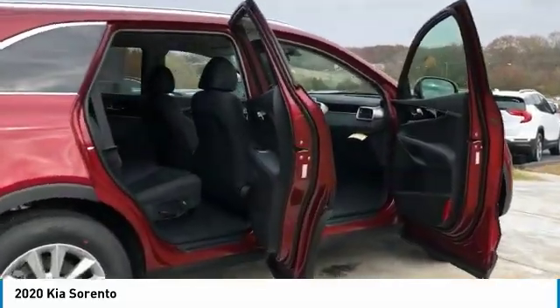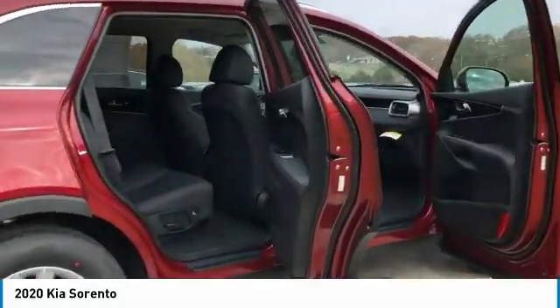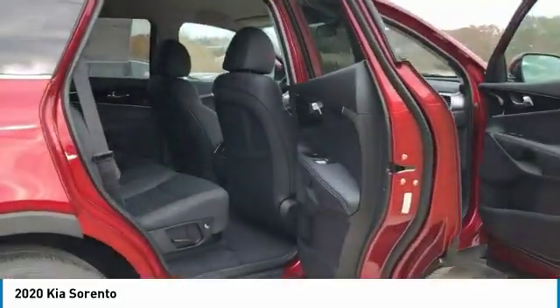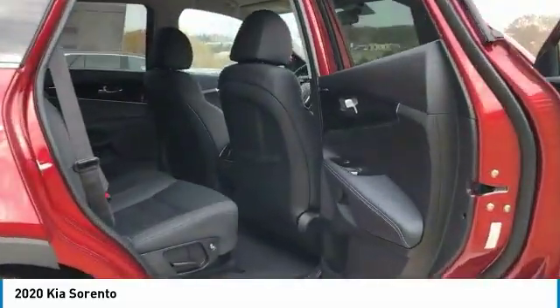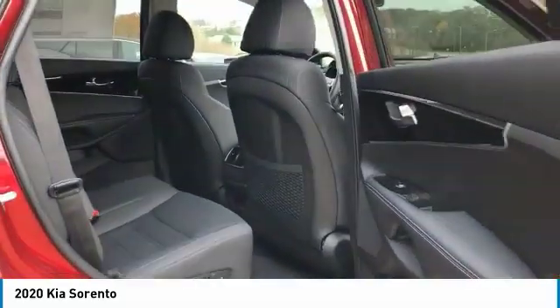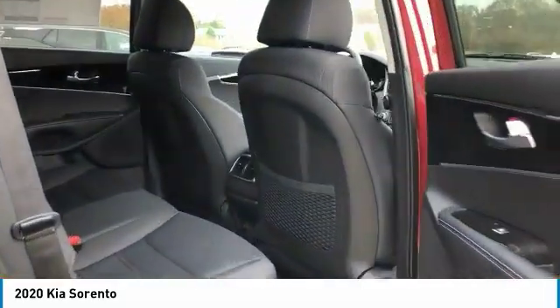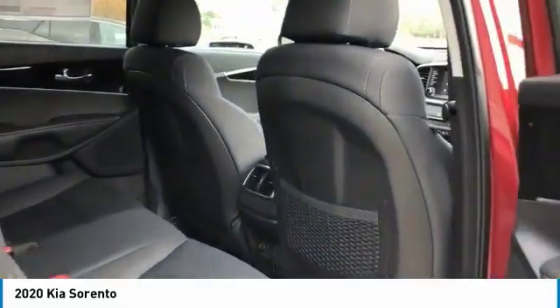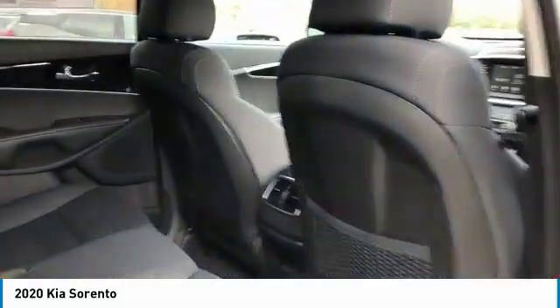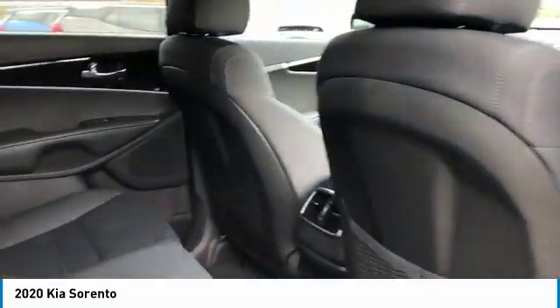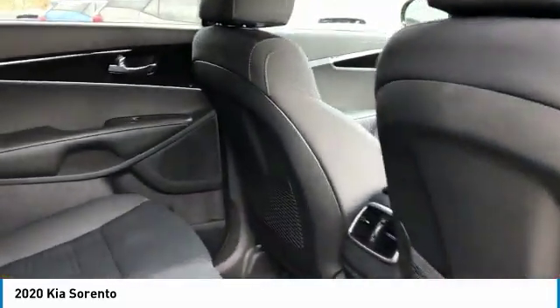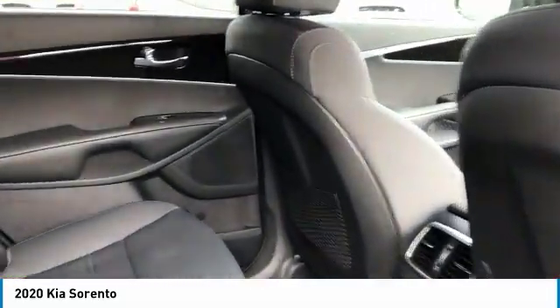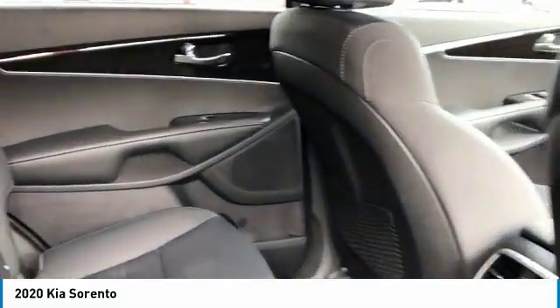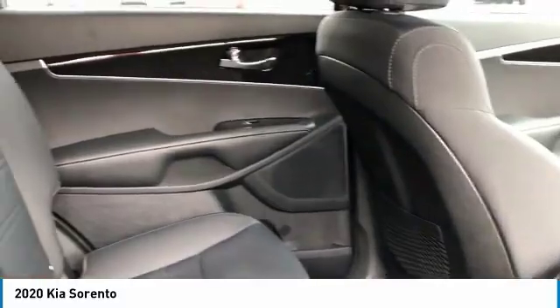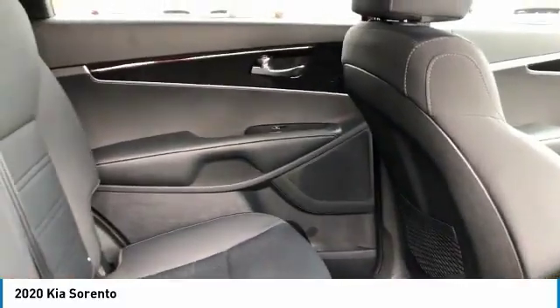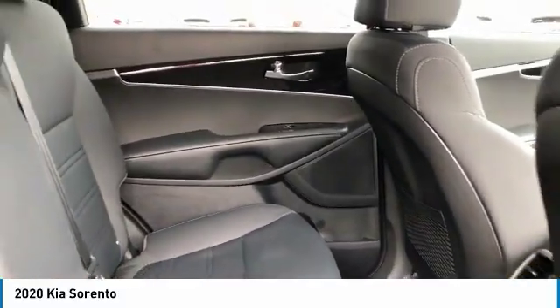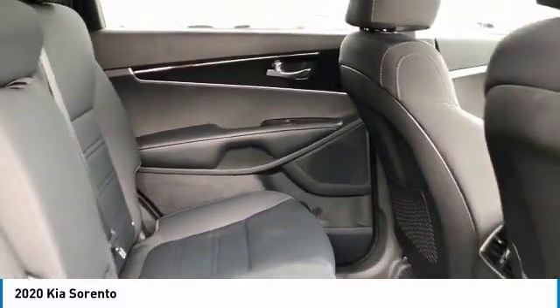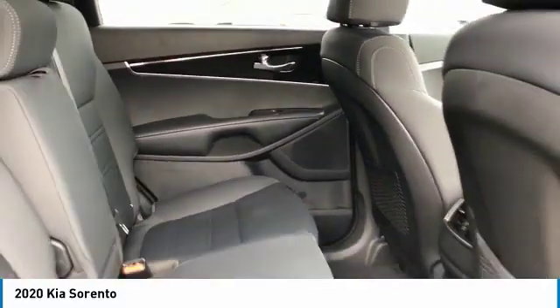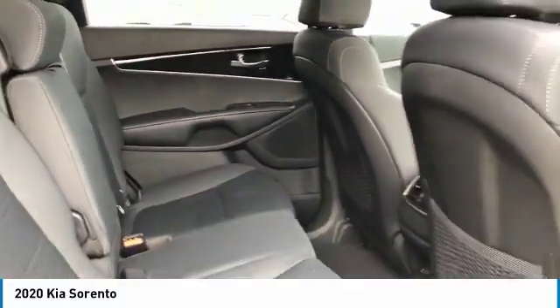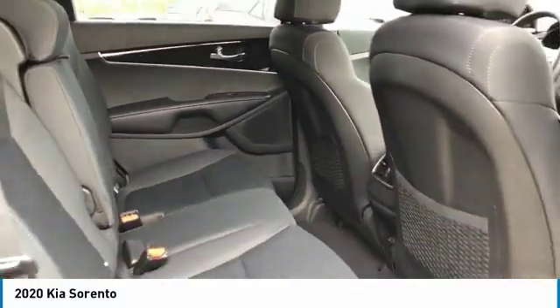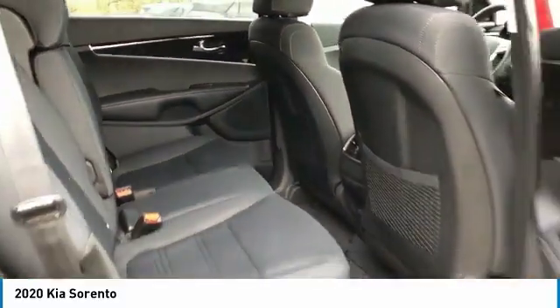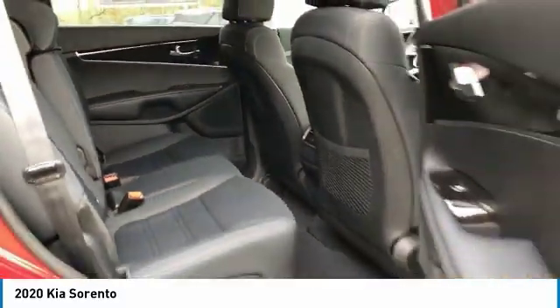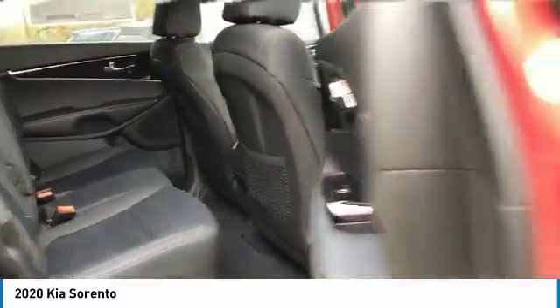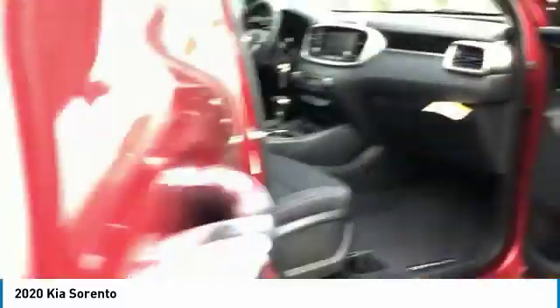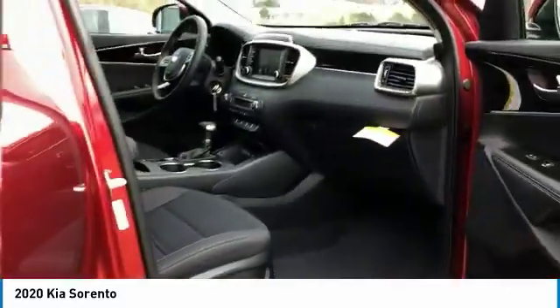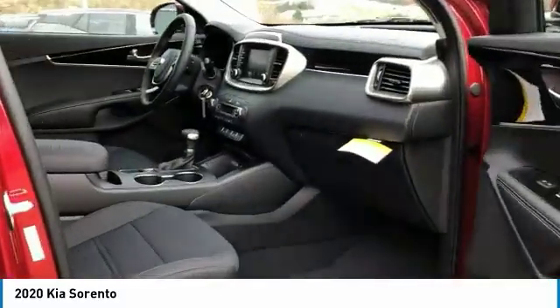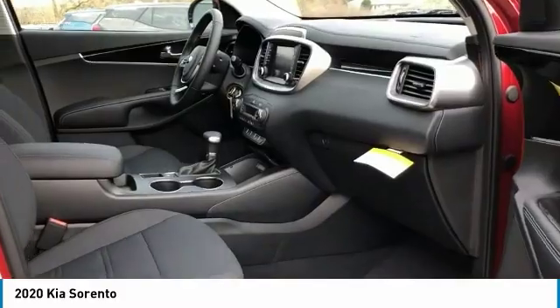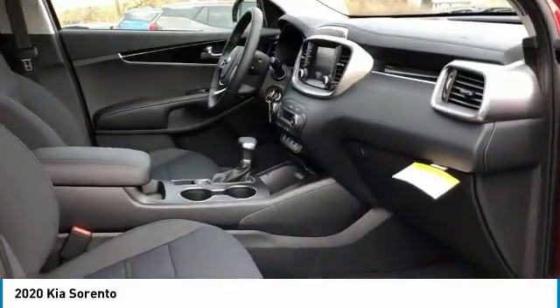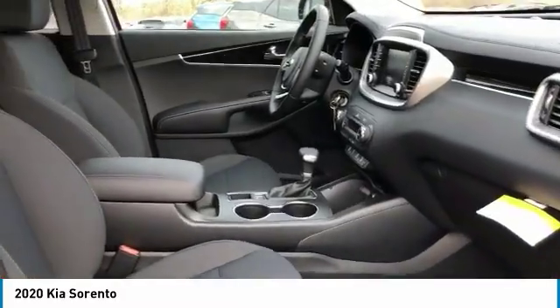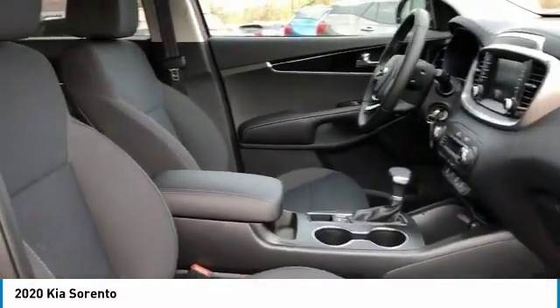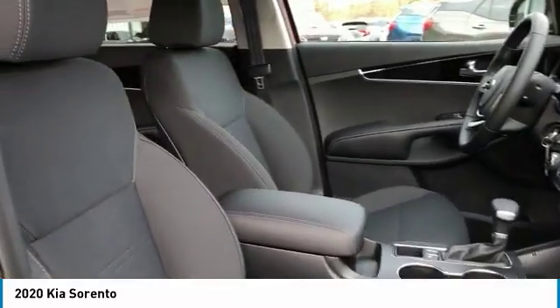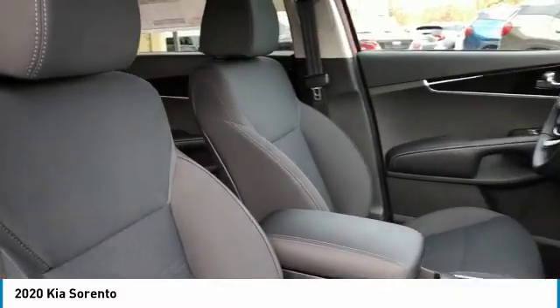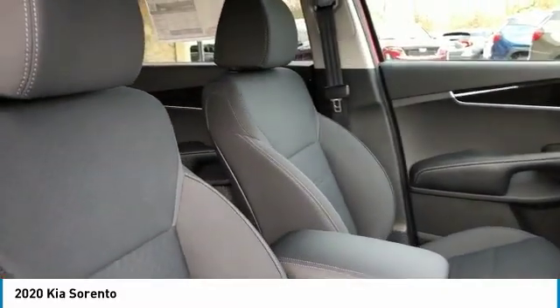Heated side mirrors, traction control, remote keyless entry, FWD, headlights auto off, mirror memory, security system, cruise control, trip computer, child safety locks.